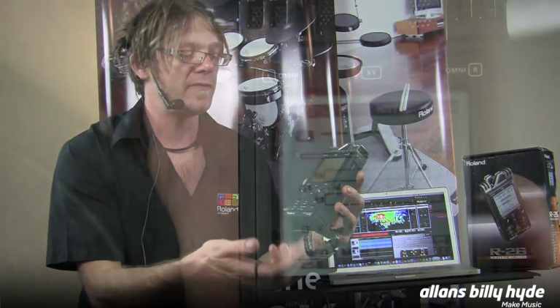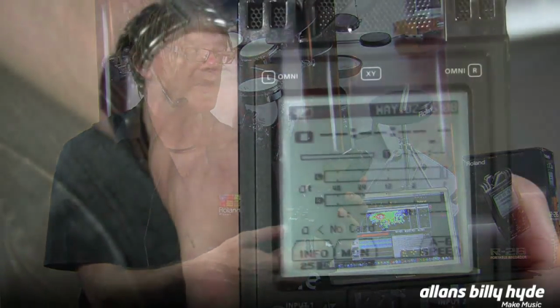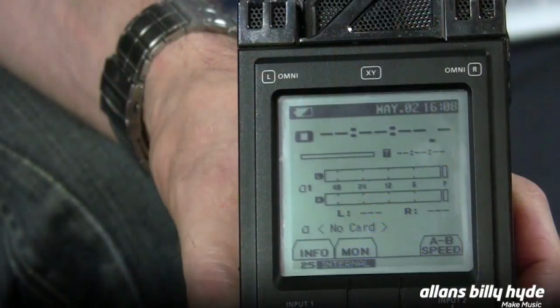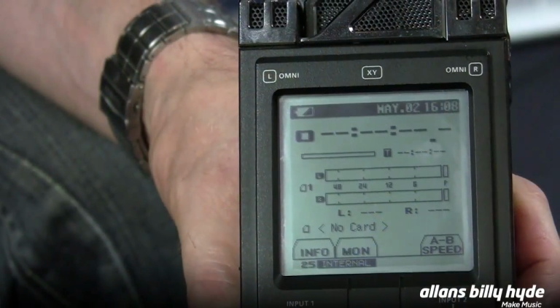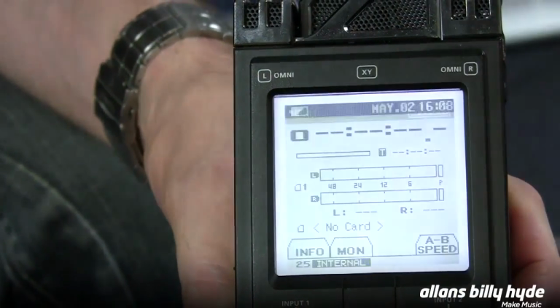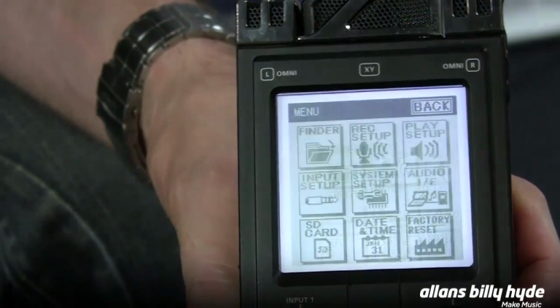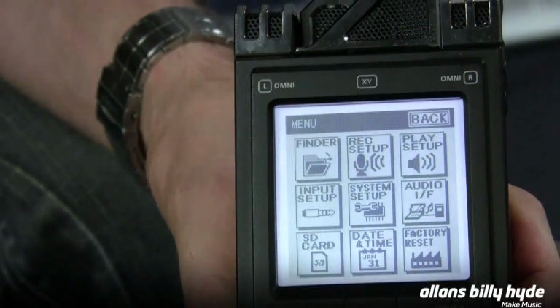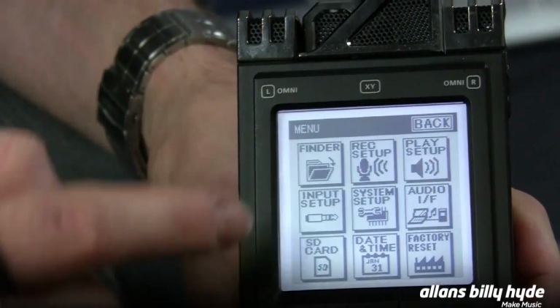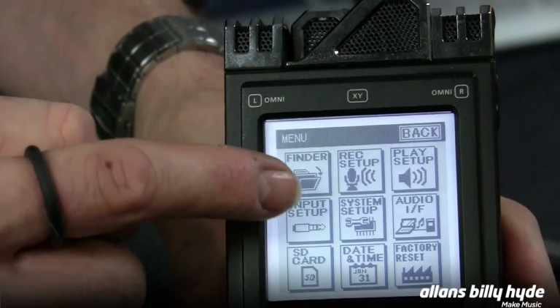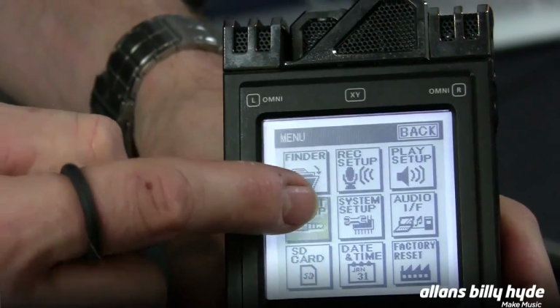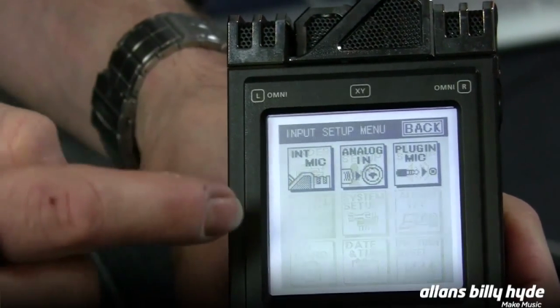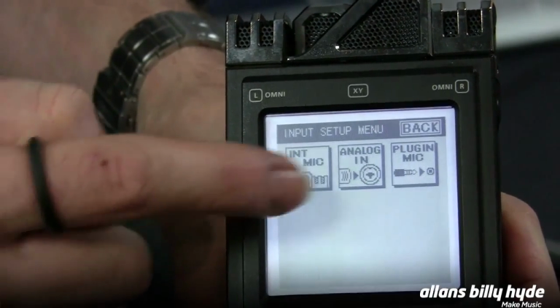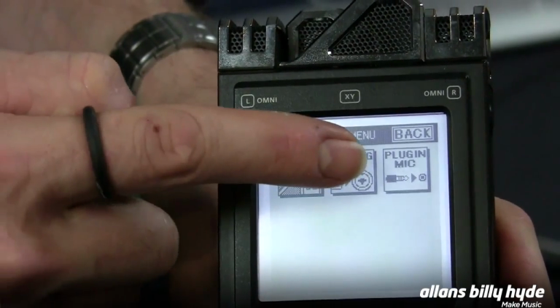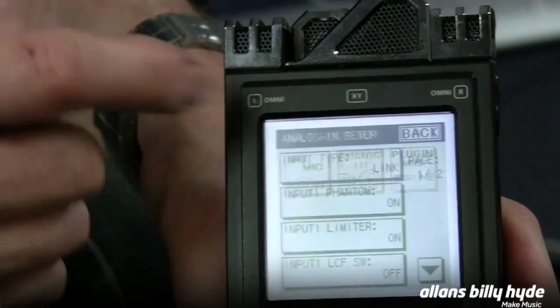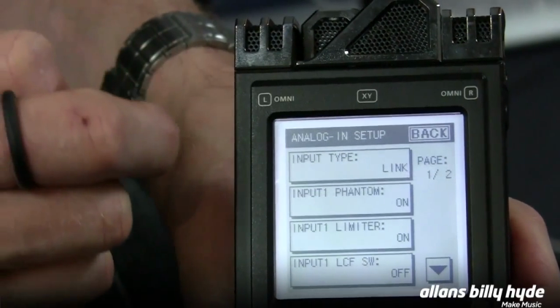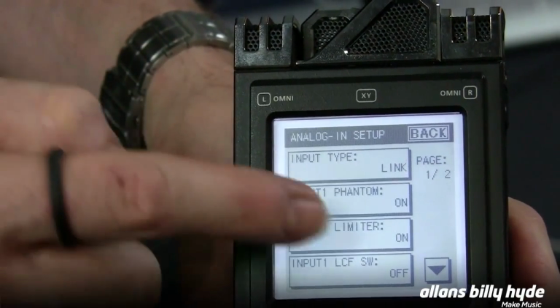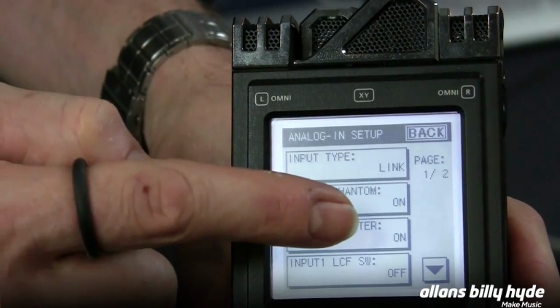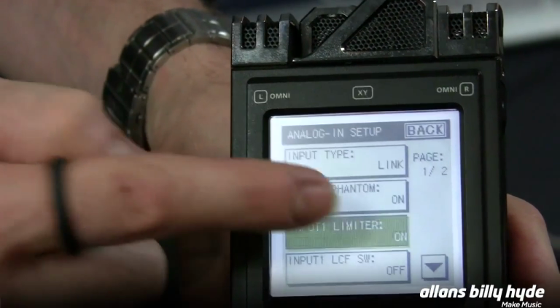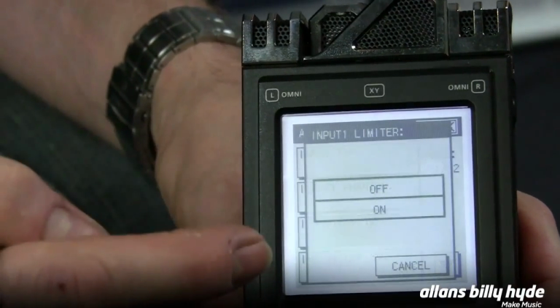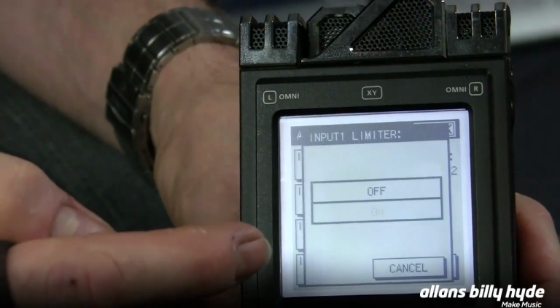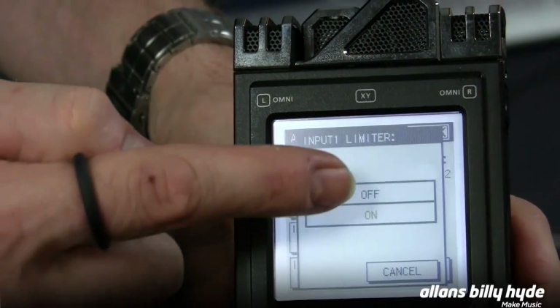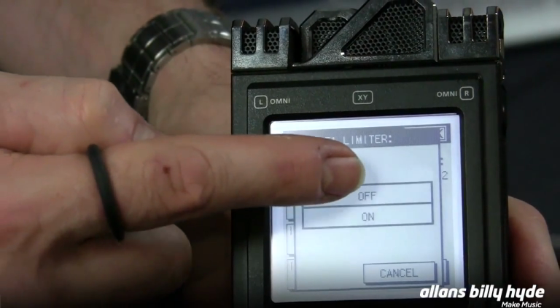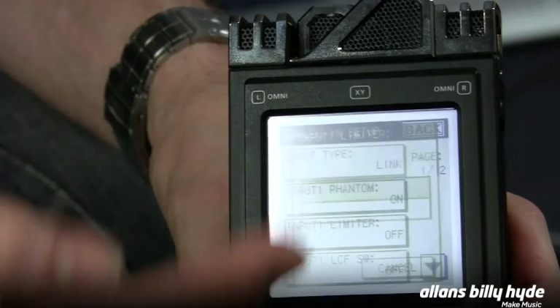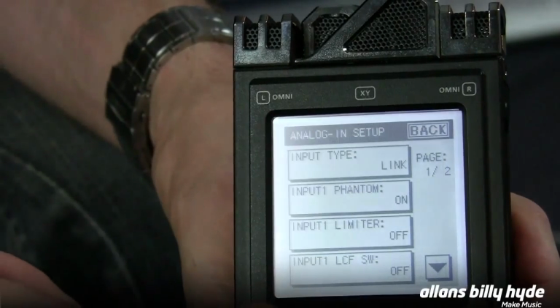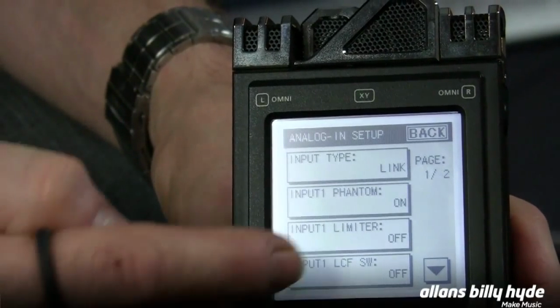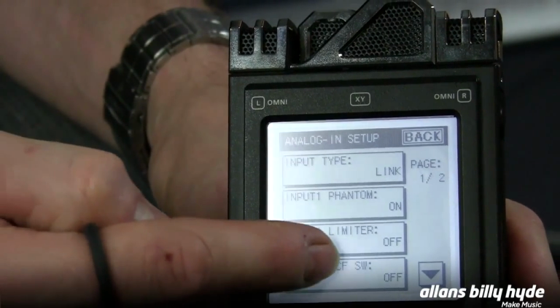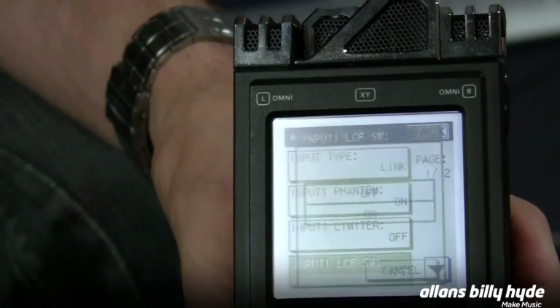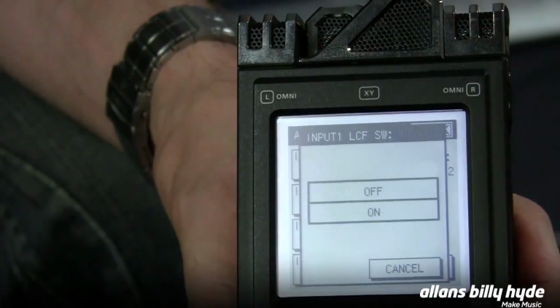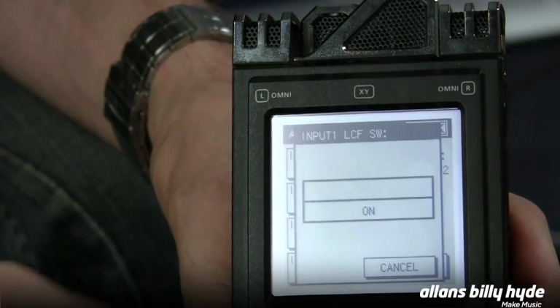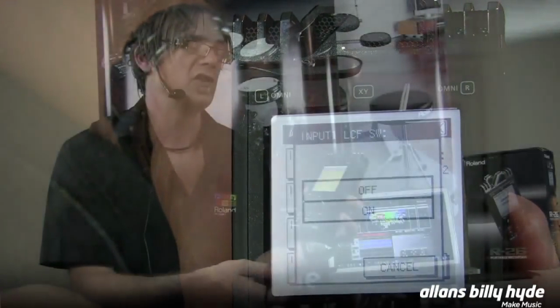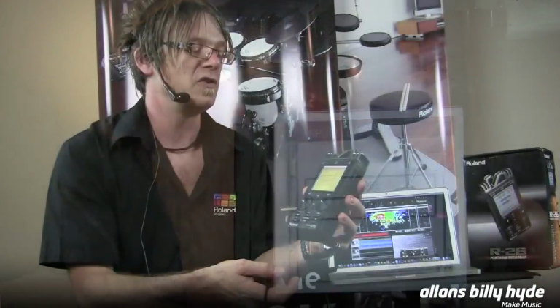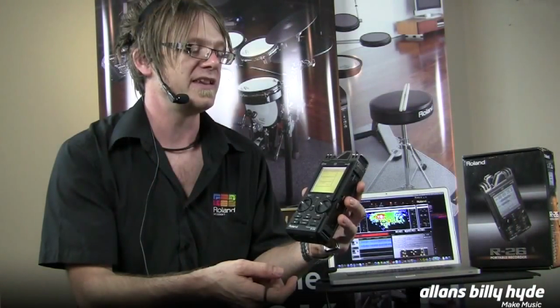Say if you're working as a journalist — usually when you press the buttons you get clicking noises from pressing them. The touch screen allows you to select anything on screen silently, and none of that noise gets transferred to the unit itself.